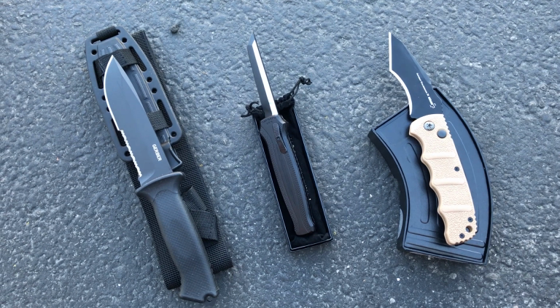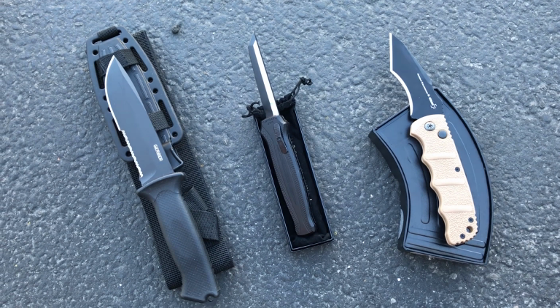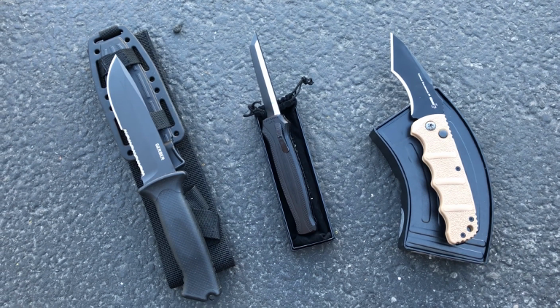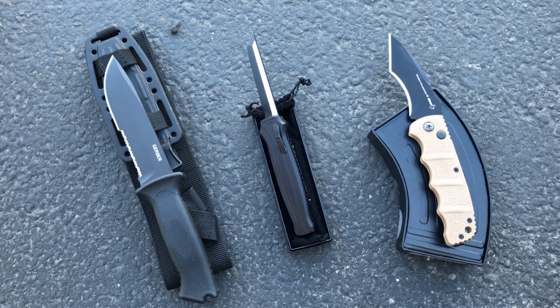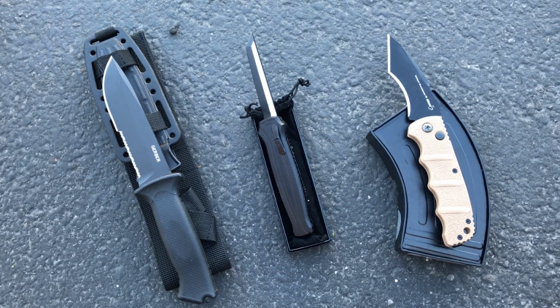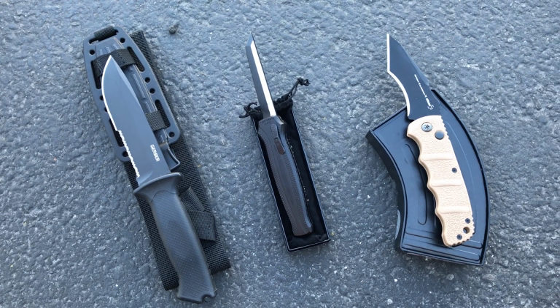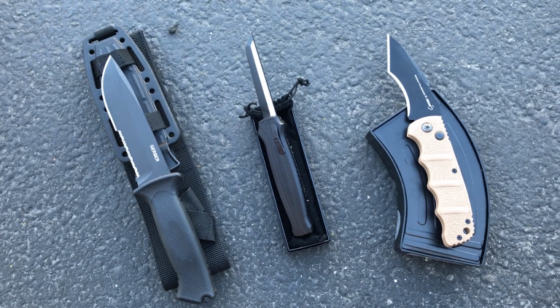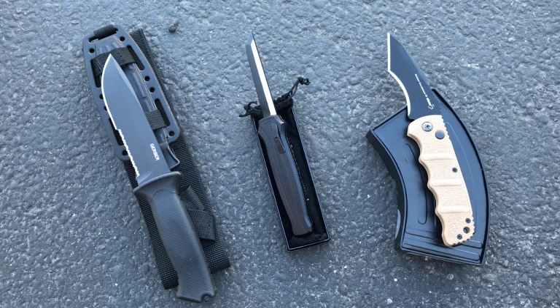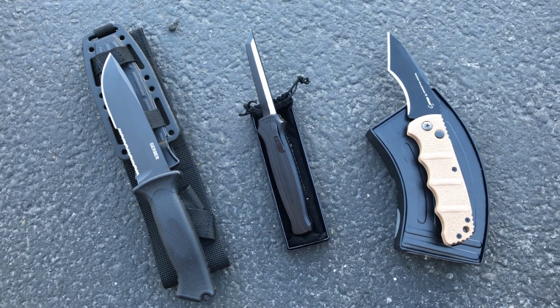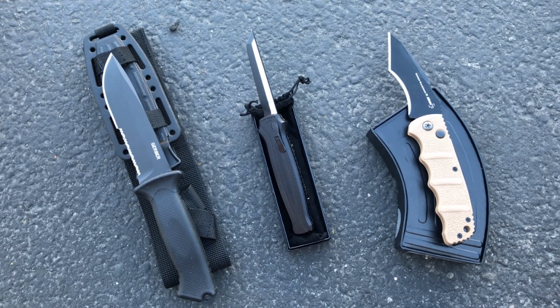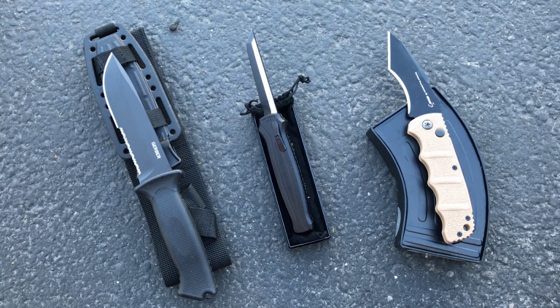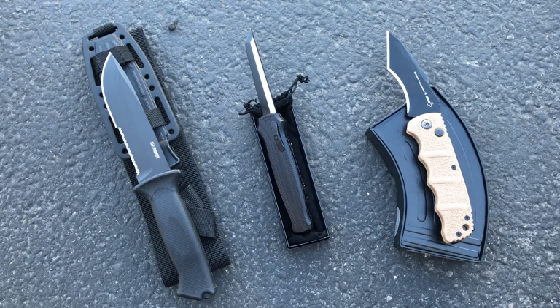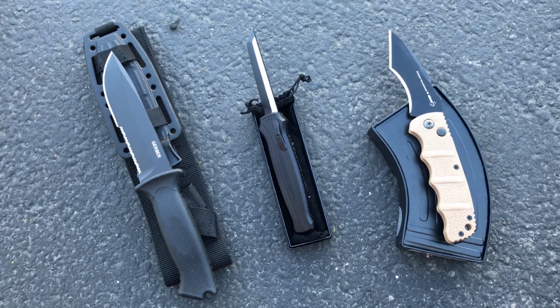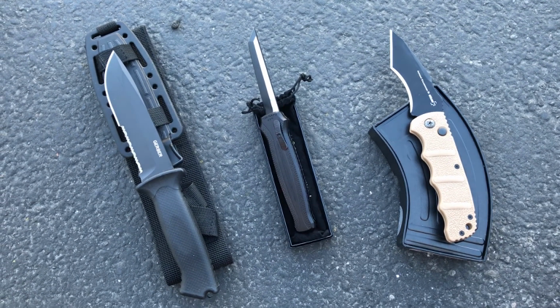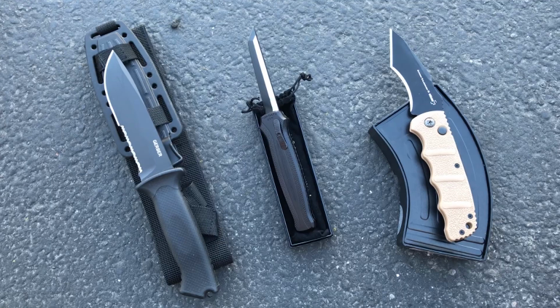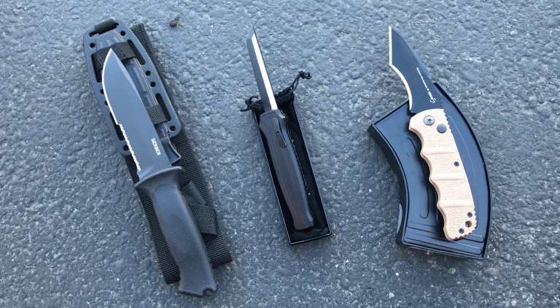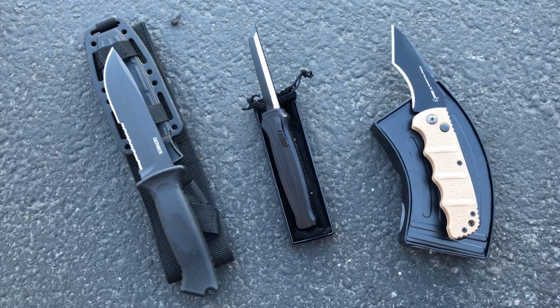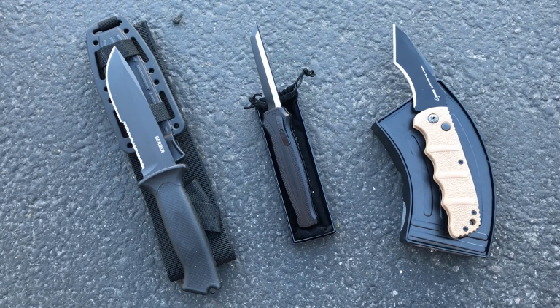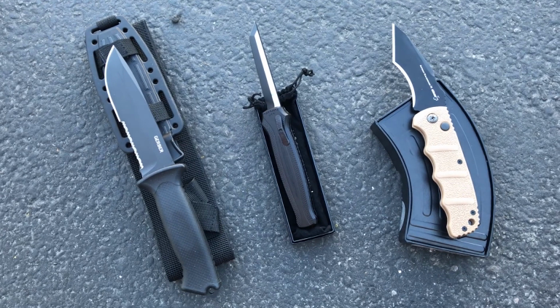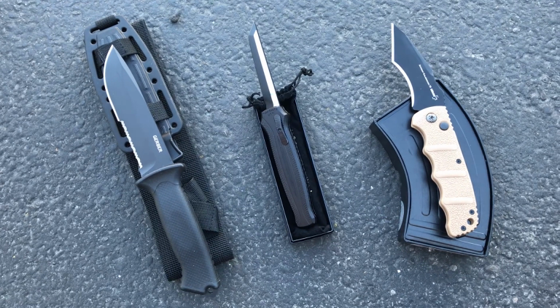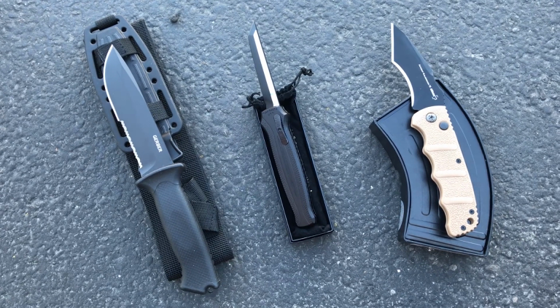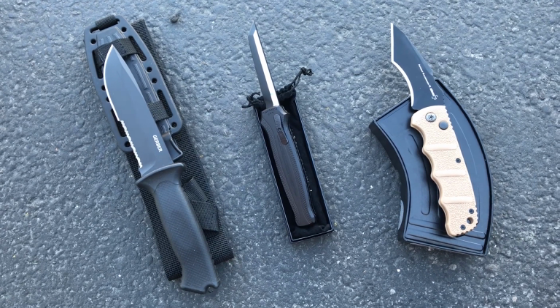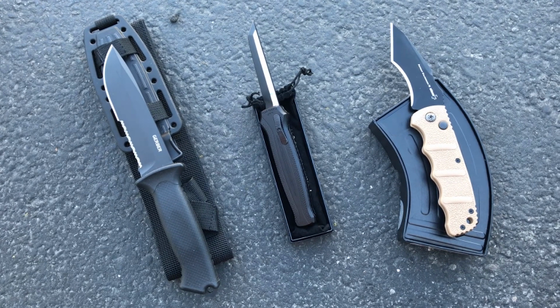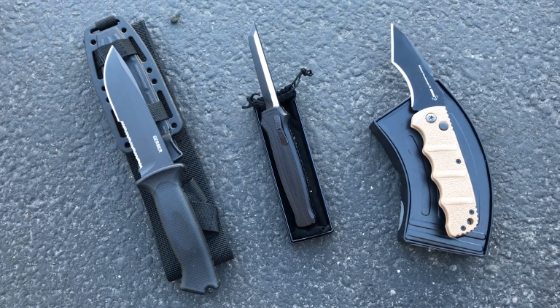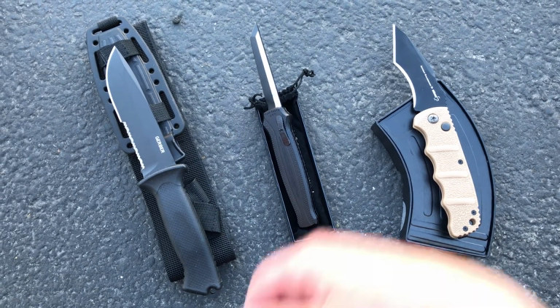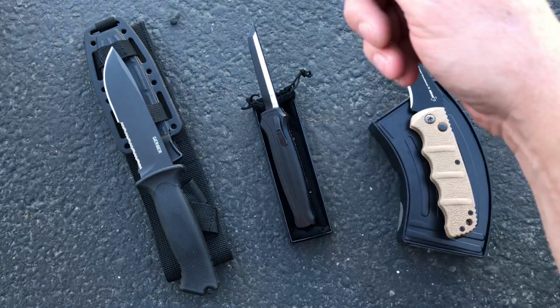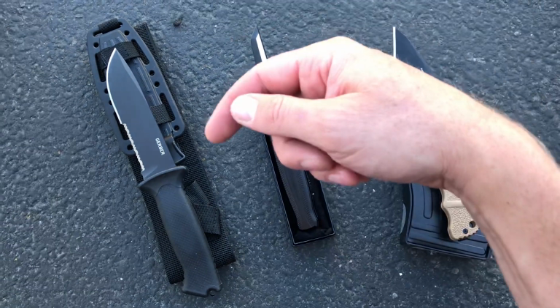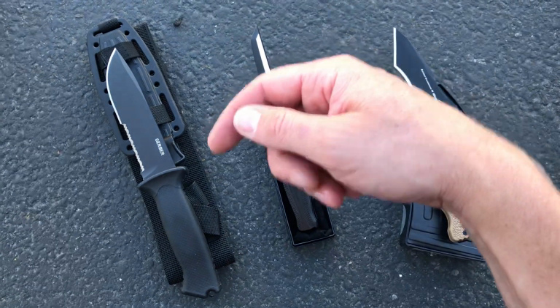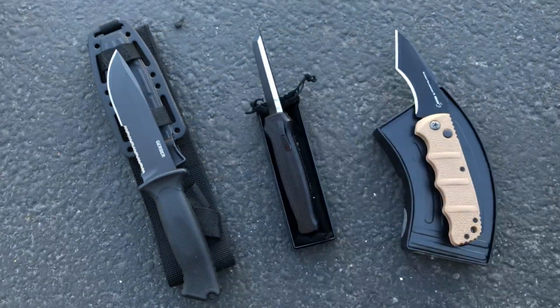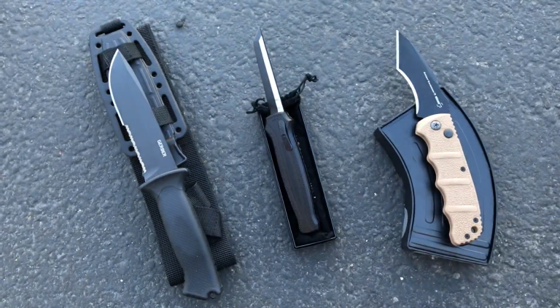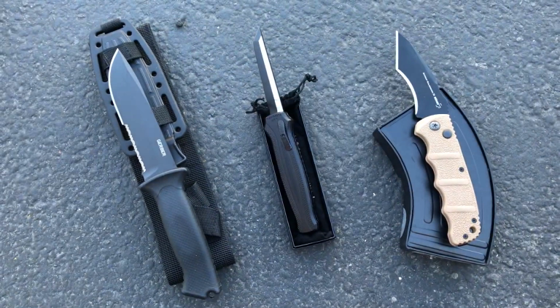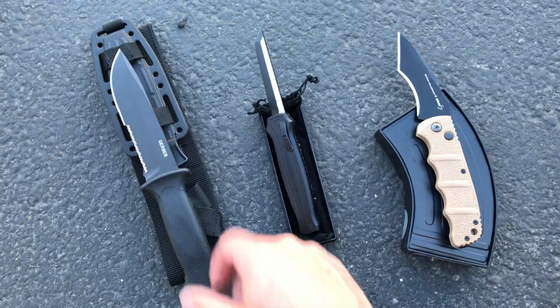Hey guys, happy Labor Day! Hopefully you're outside enjoying time with friends and family. When you get a second, check out the website — I'll put a link down below in the description. We got a ton of knives on sale.